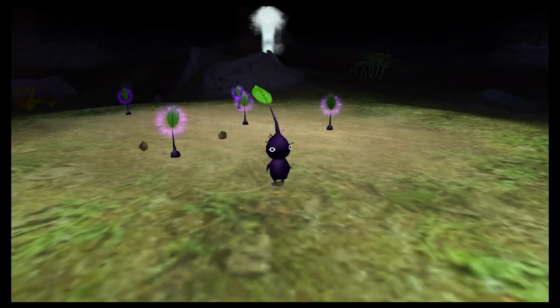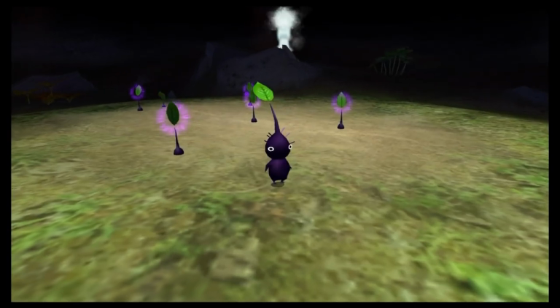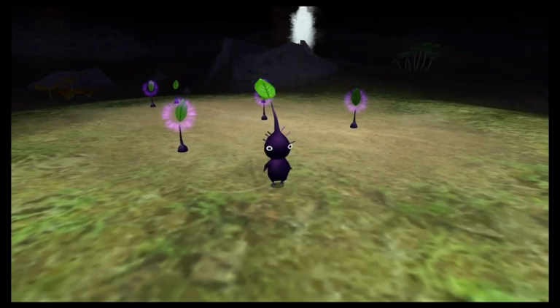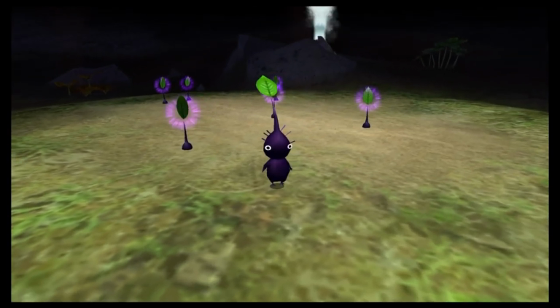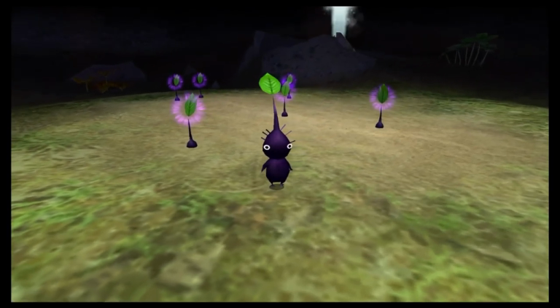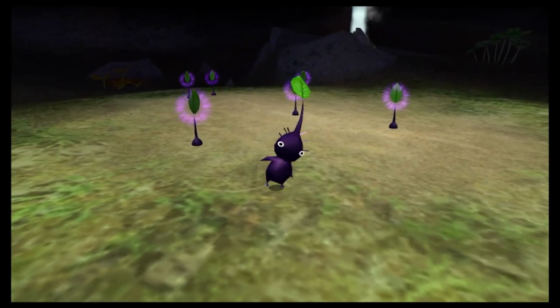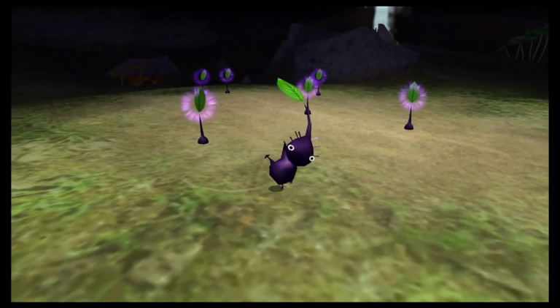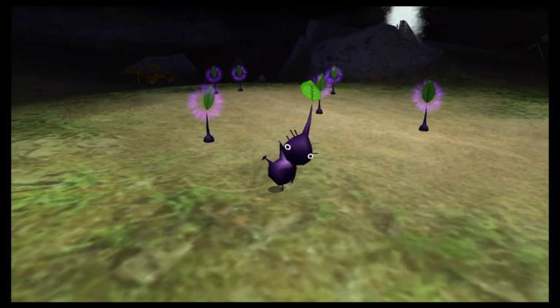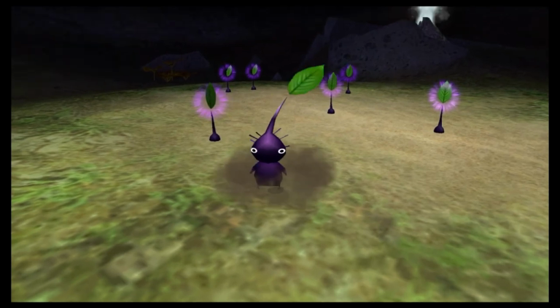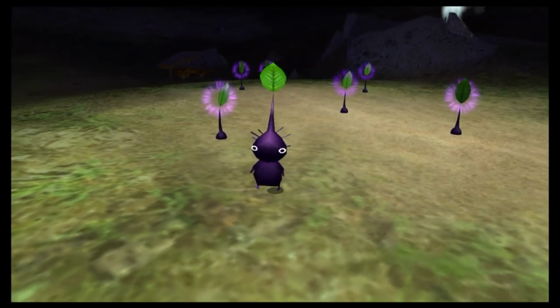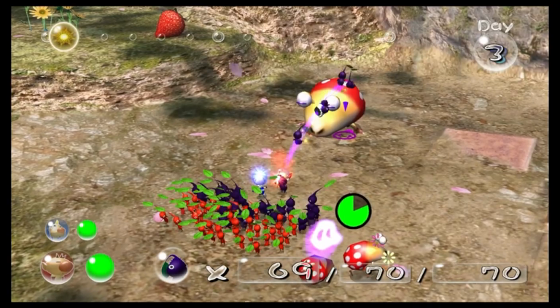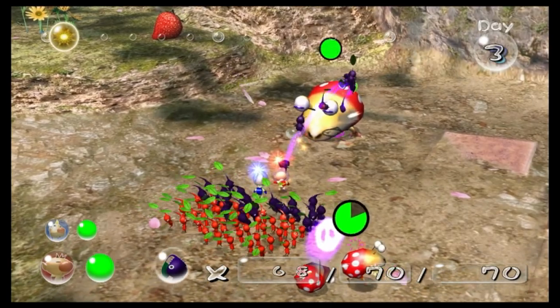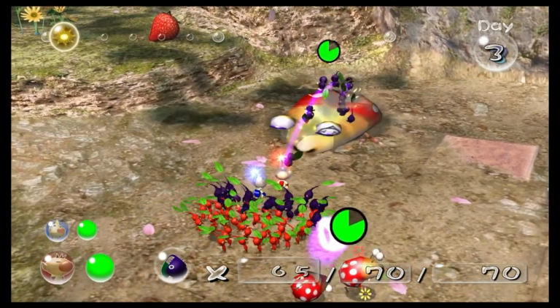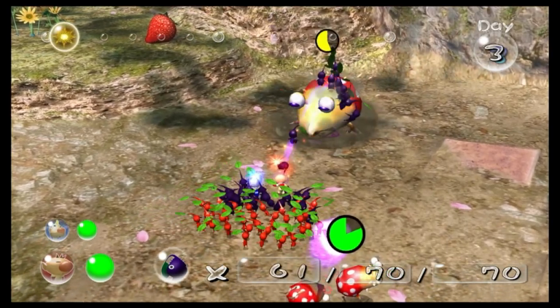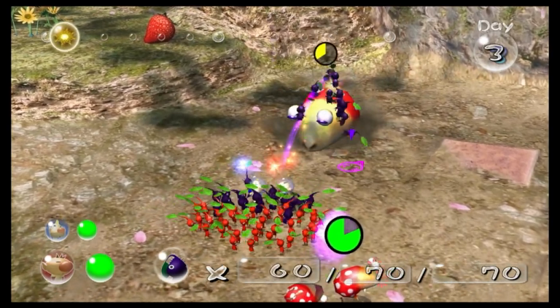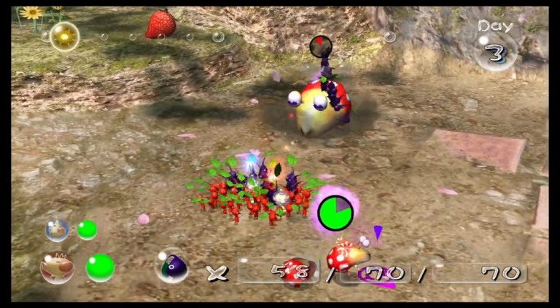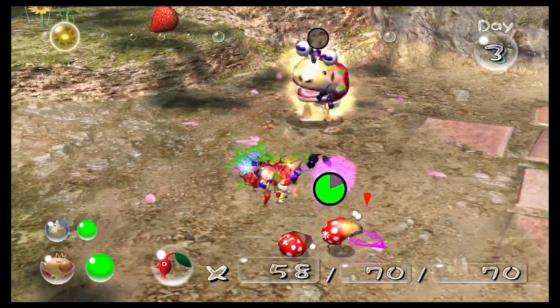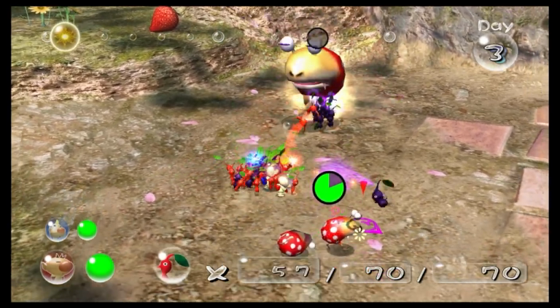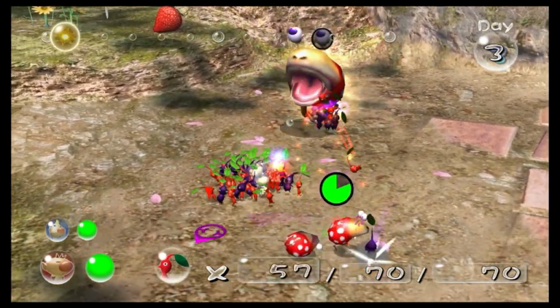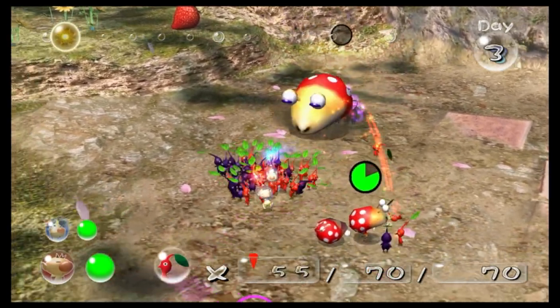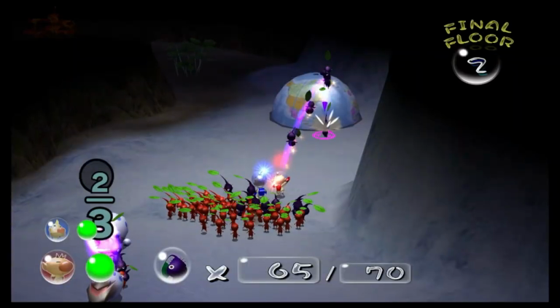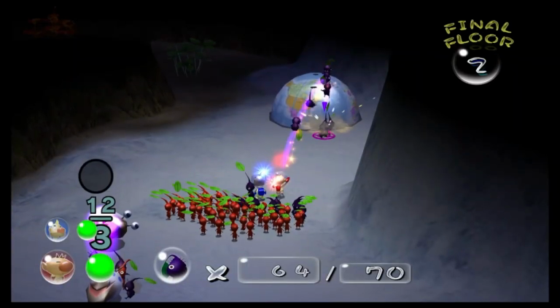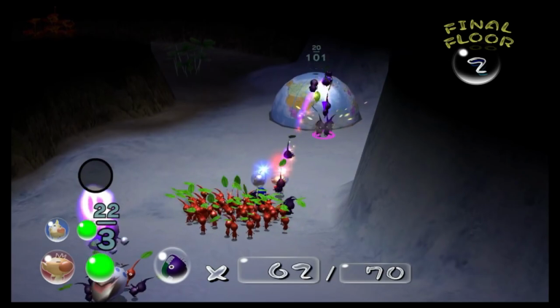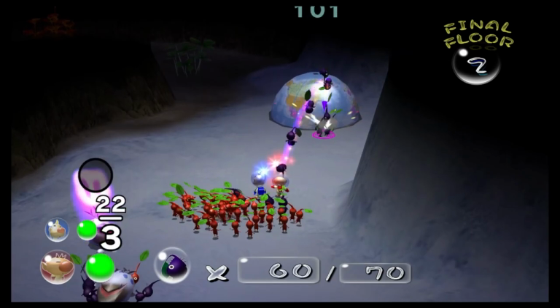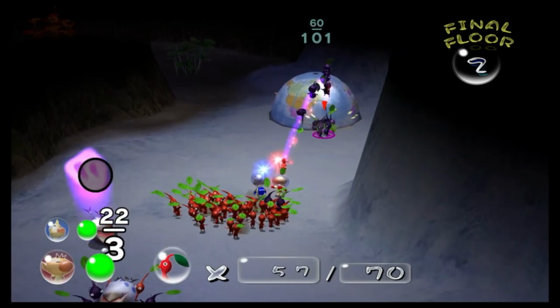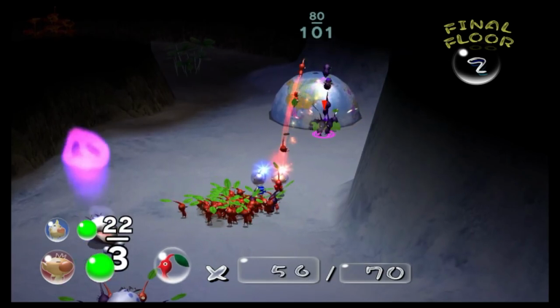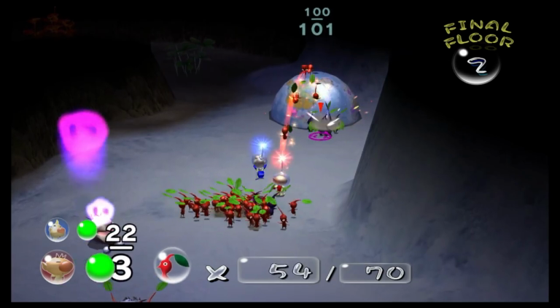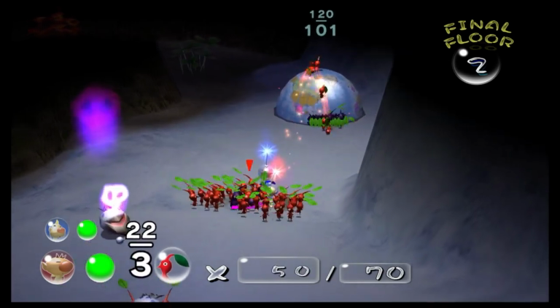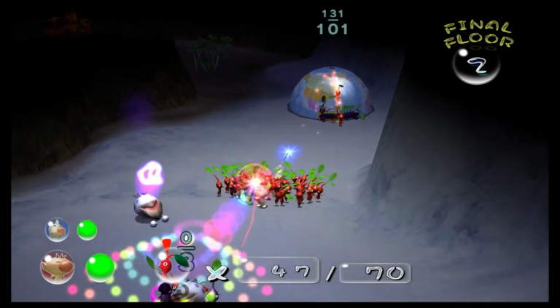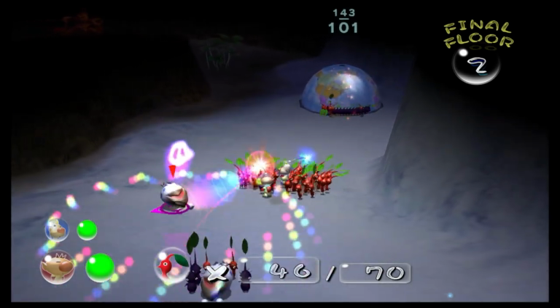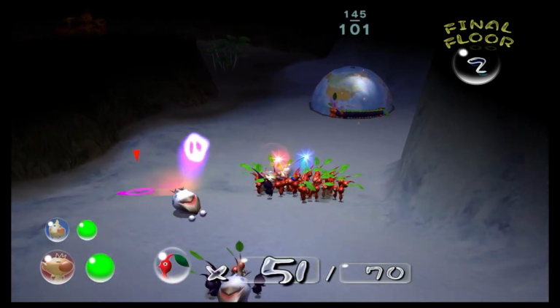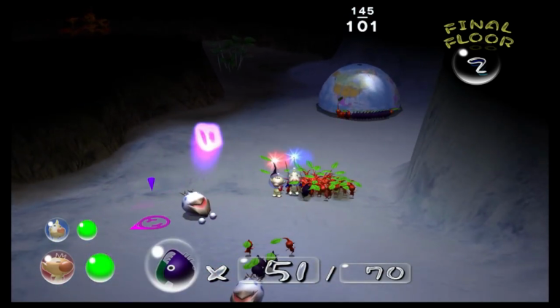Three new Pikmin types were added. Purple Pikmin are easily the best Pikmin in the entire franchise because they do massive damage with their slam attack, which can also stun enemies. They also weigh and carry 10 times other Pikmin, are immune to wind and panic, and are pretty much just overpowered.